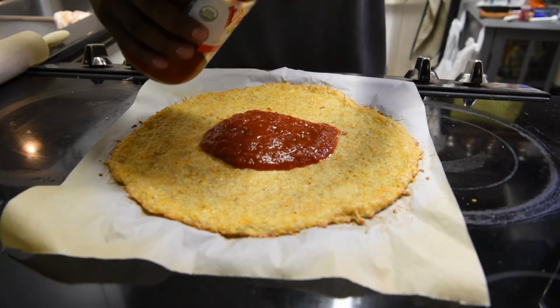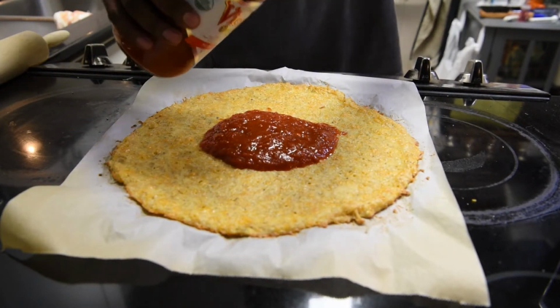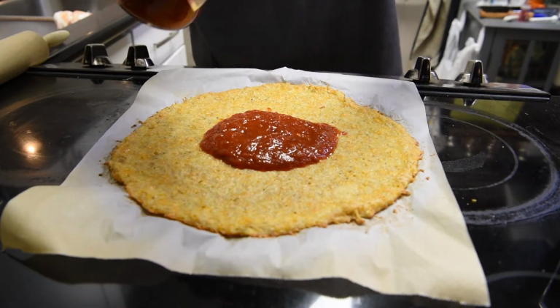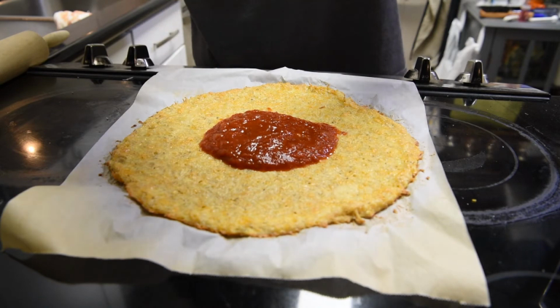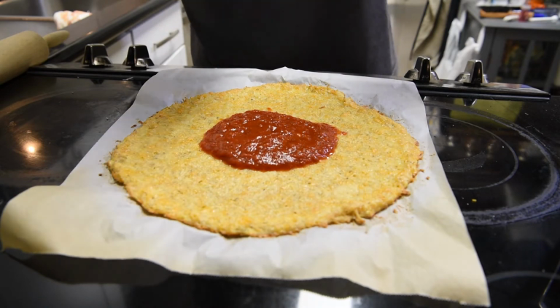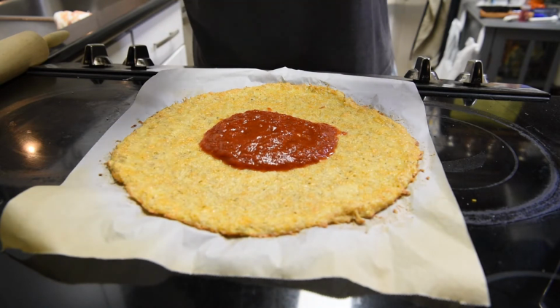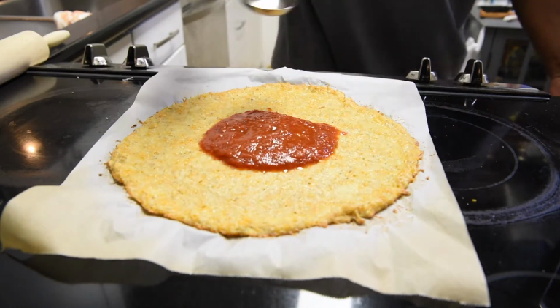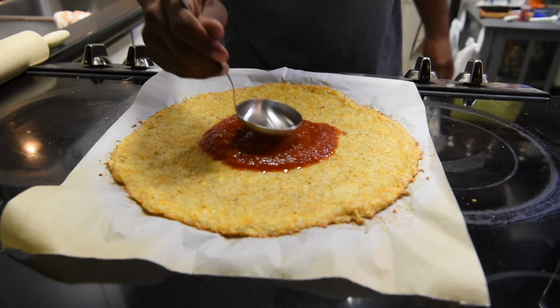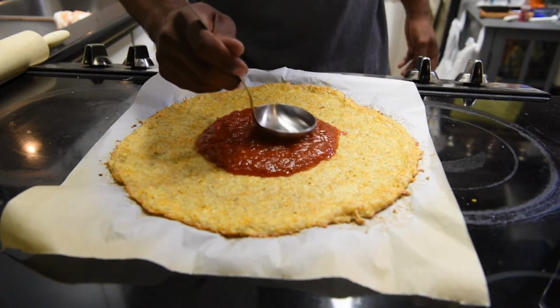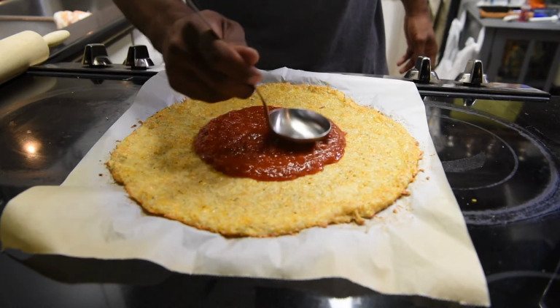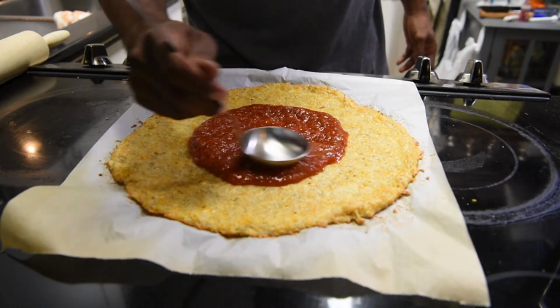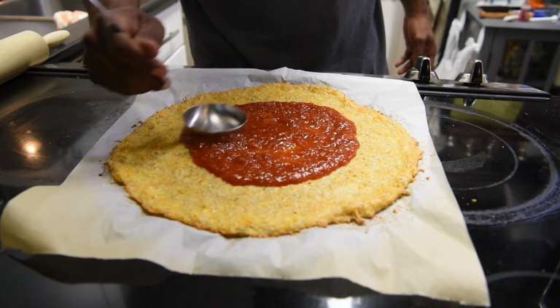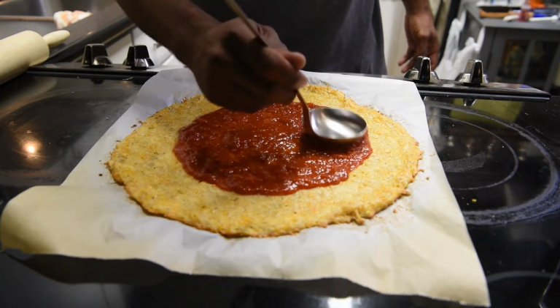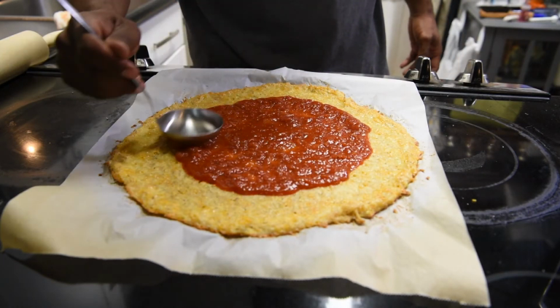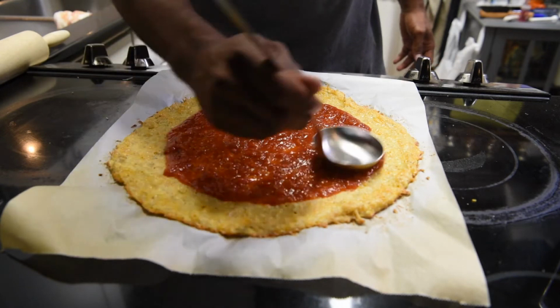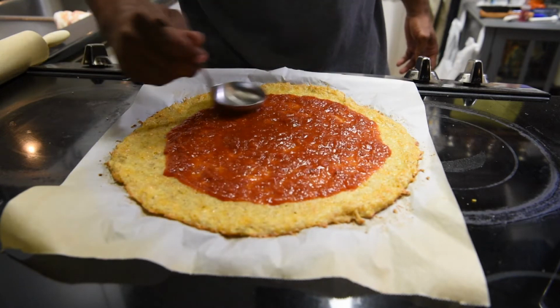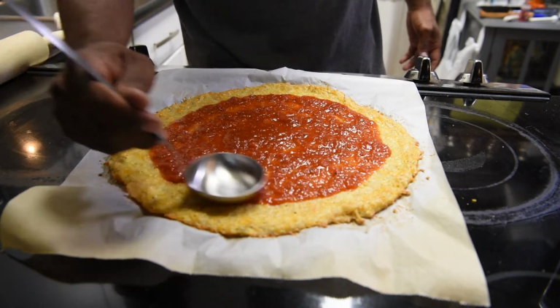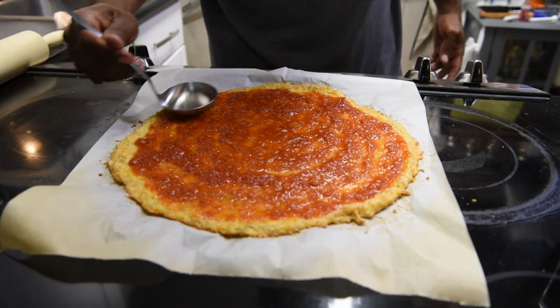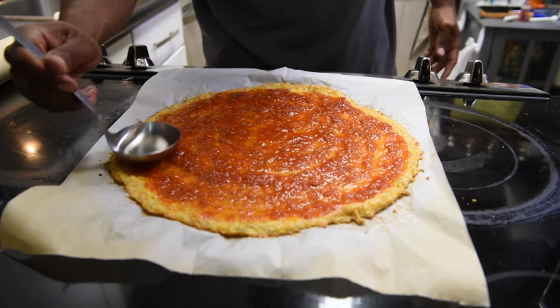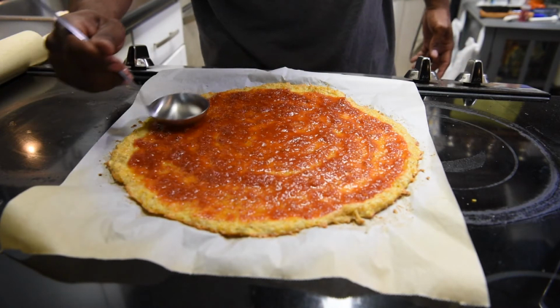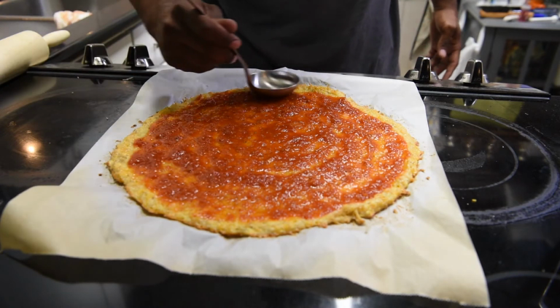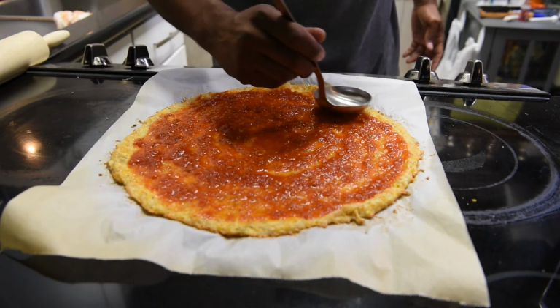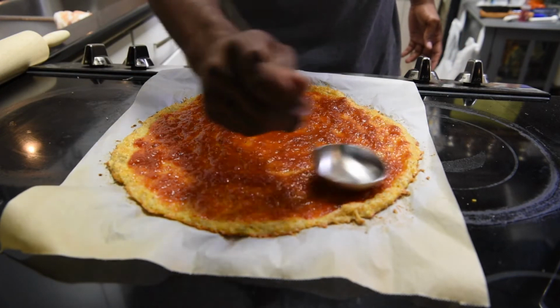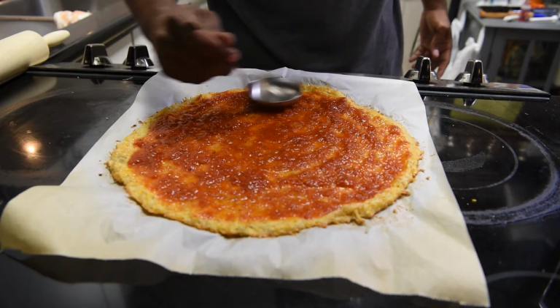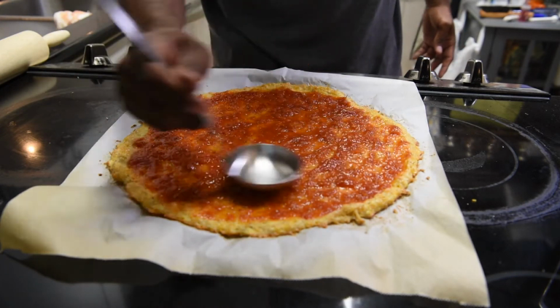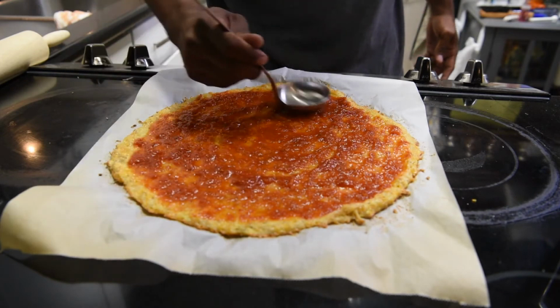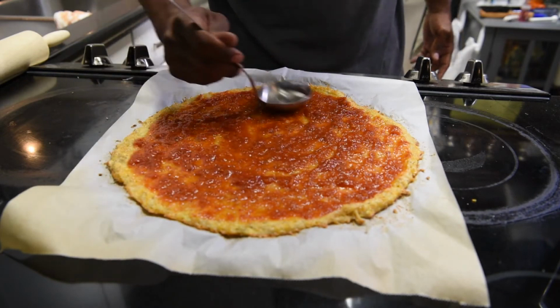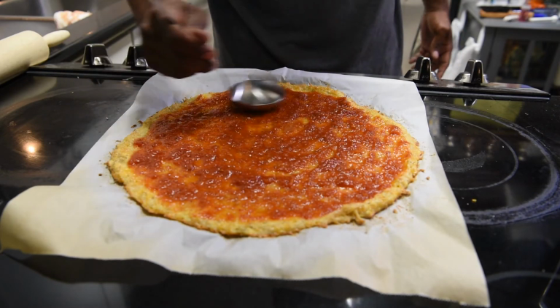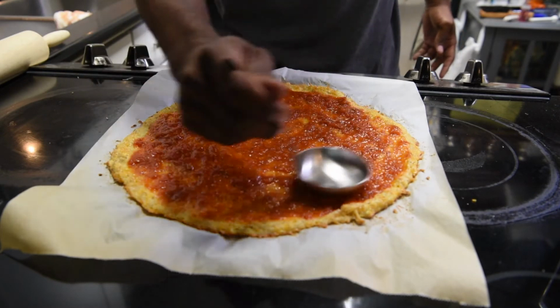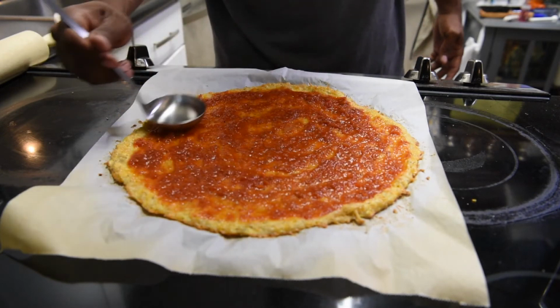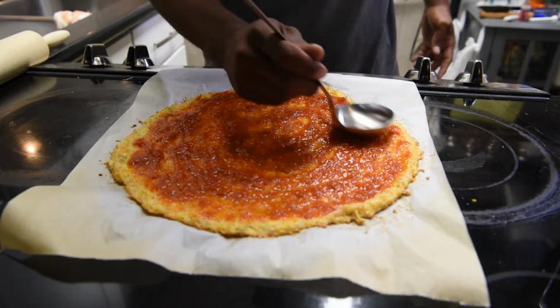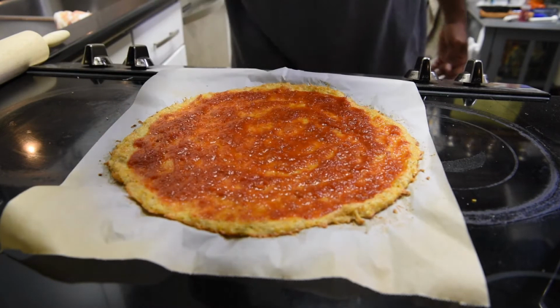I just kind of gauge it — I don't really measure it. As soon as I see a nice little puddle, that looks good enough. I'm gonna take a ladle — I learned this technique from working at Domino's. I want to get the sauce nice and thin so you can barely see the crust underneath.